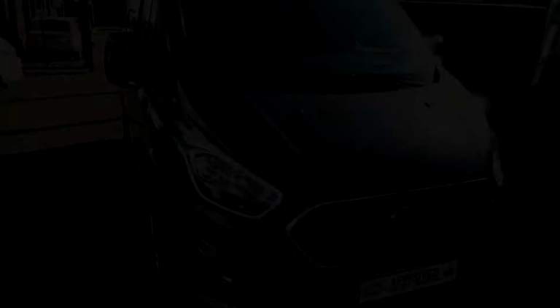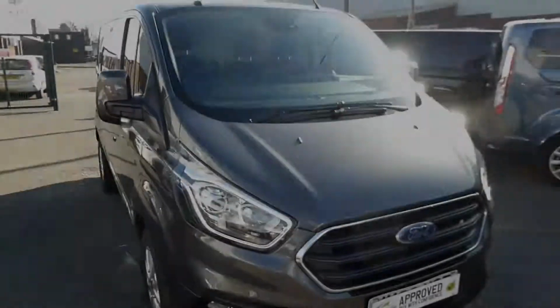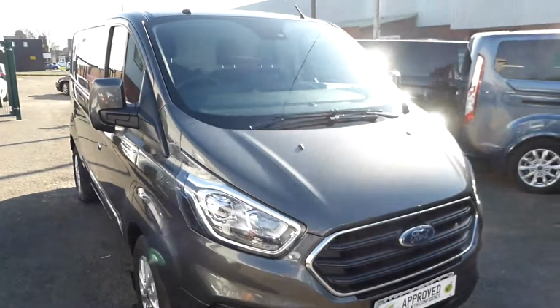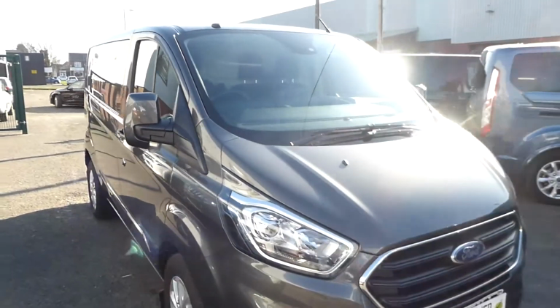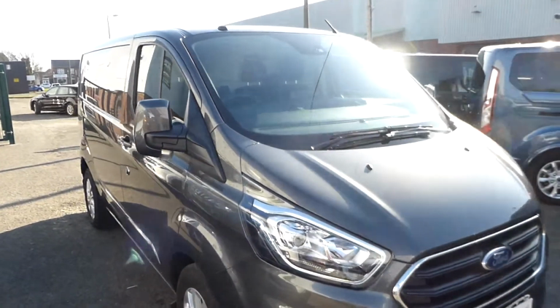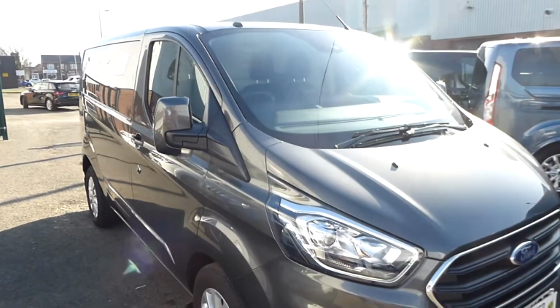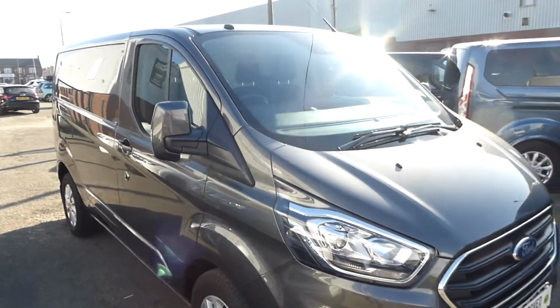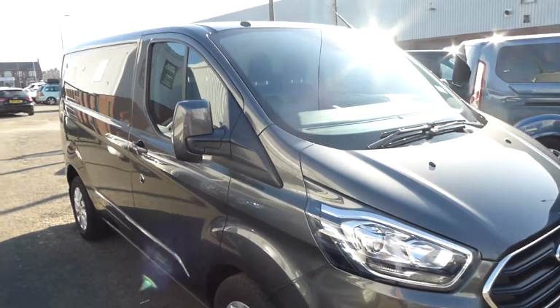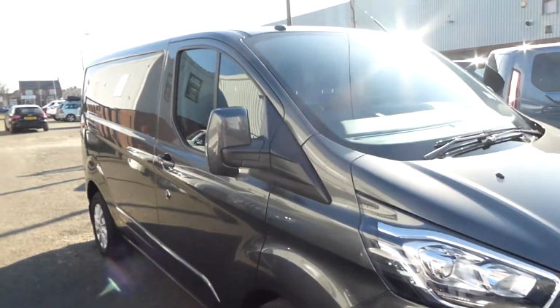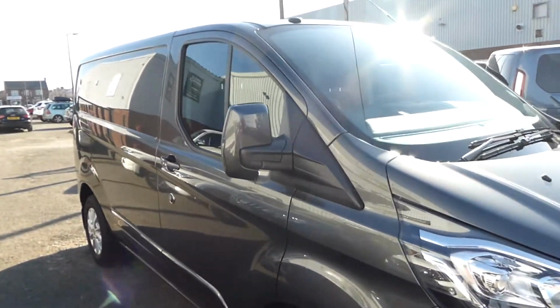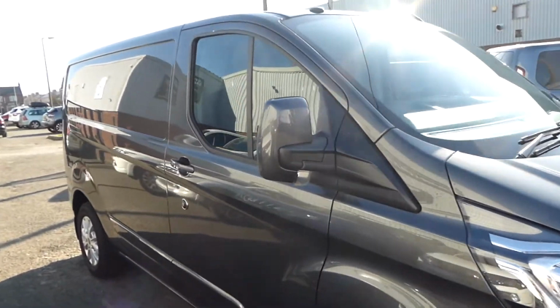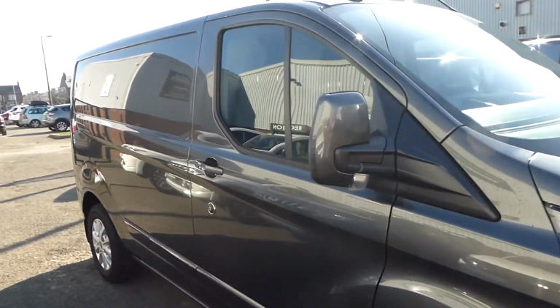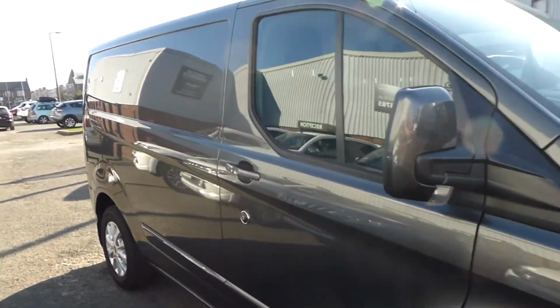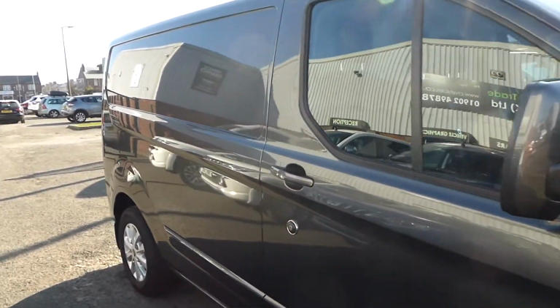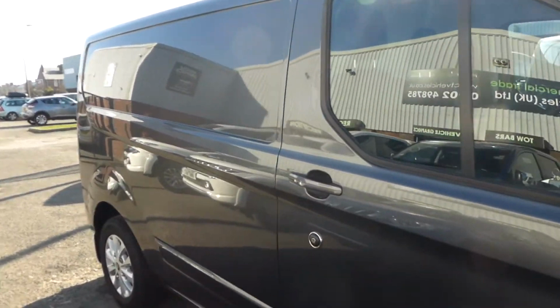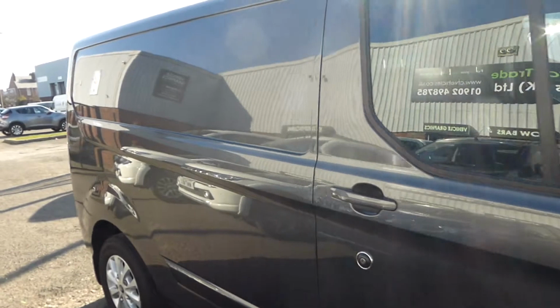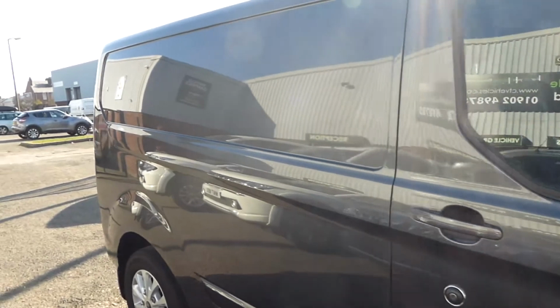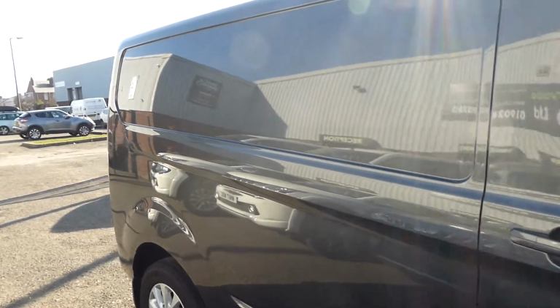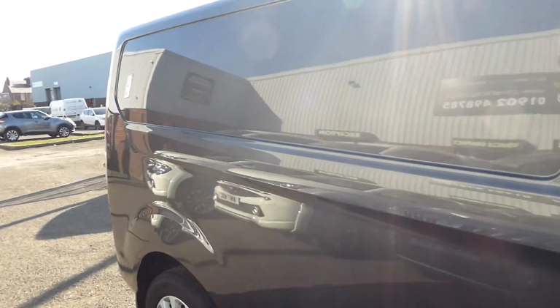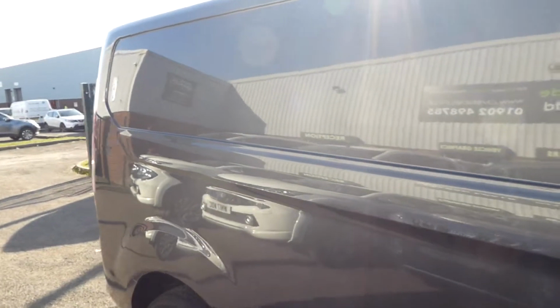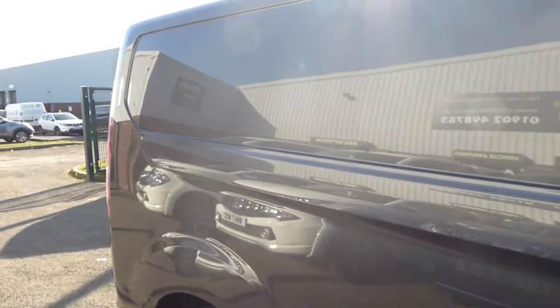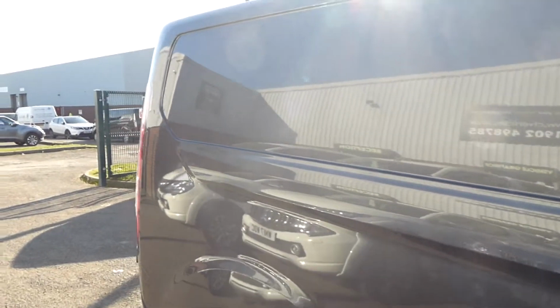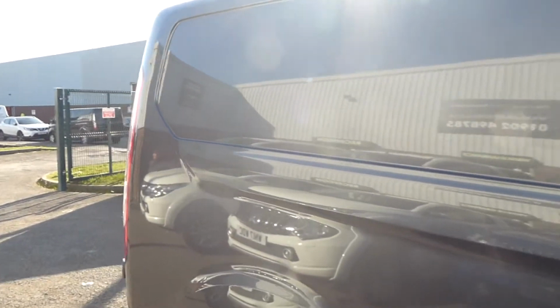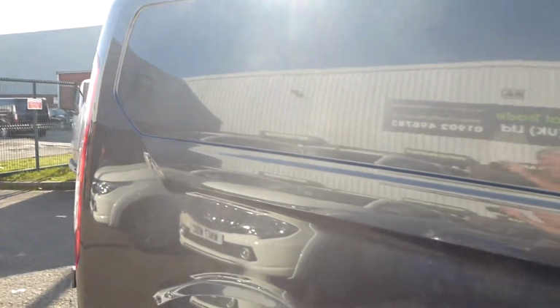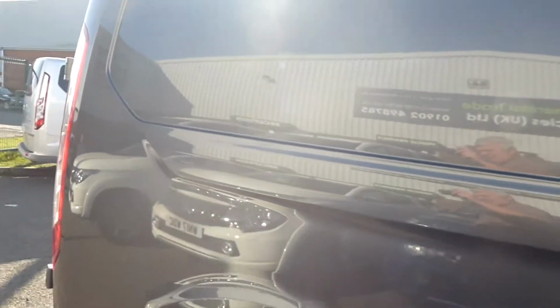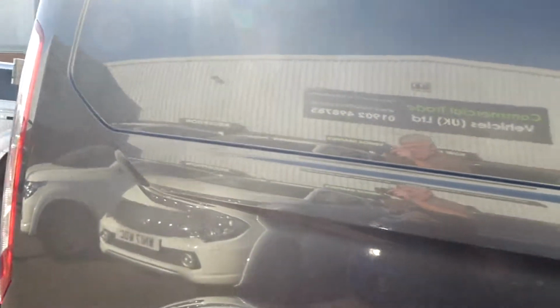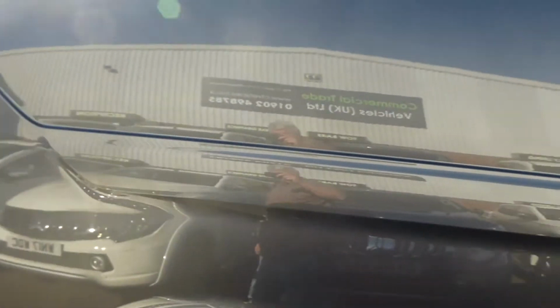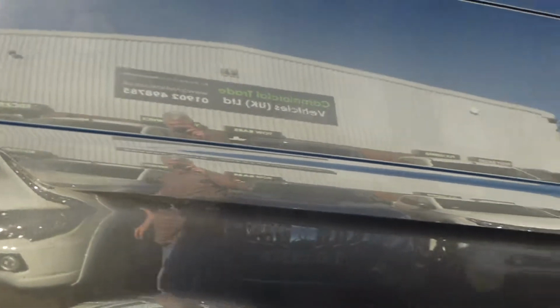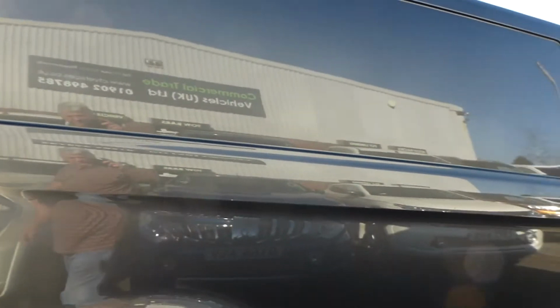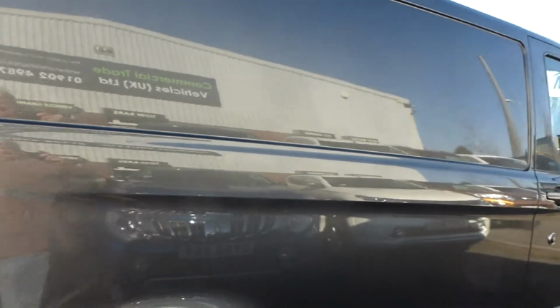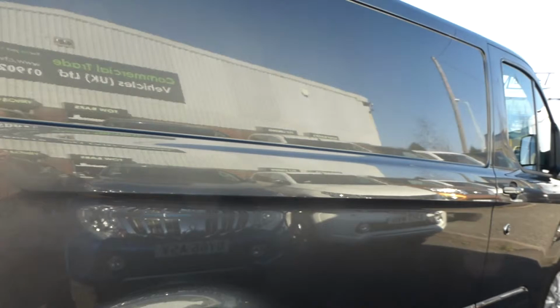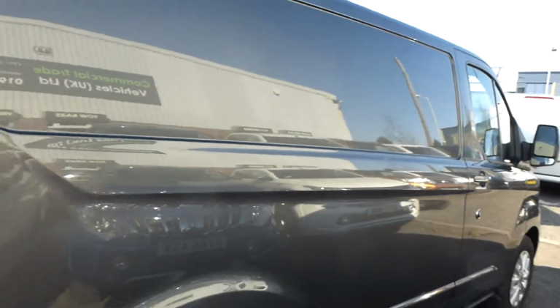Hello from Commercial Trade Vehicles. This is the Ford Transit Custom we have for sale. Registered in late 2018, this 68-plate vehicle is a limited specification and comes in magnetic grey.